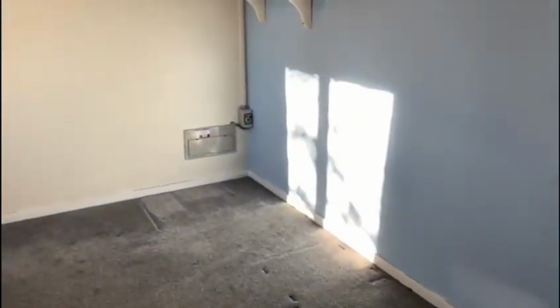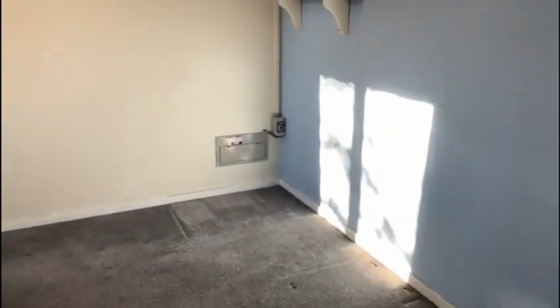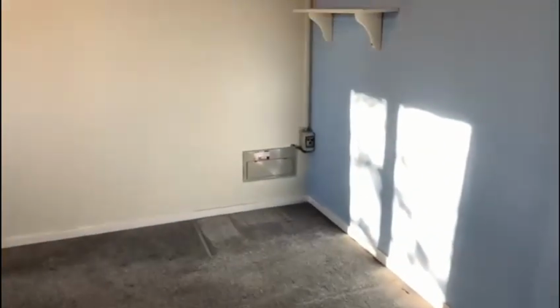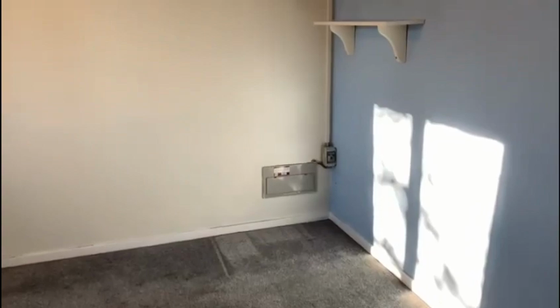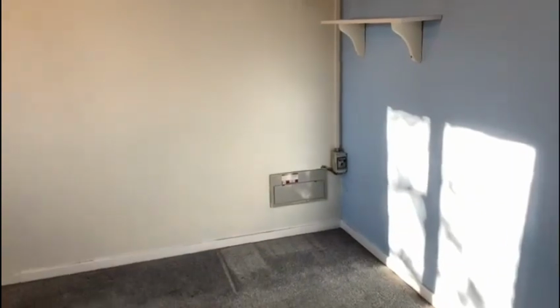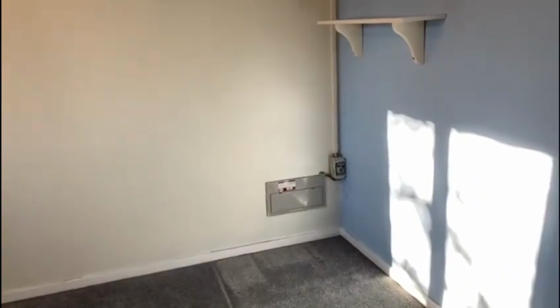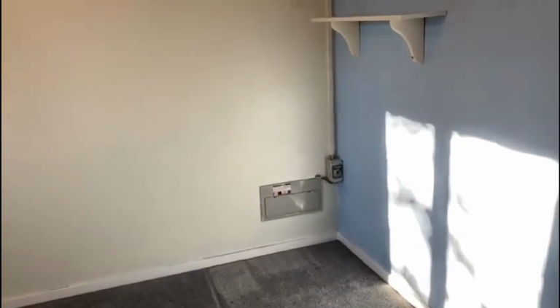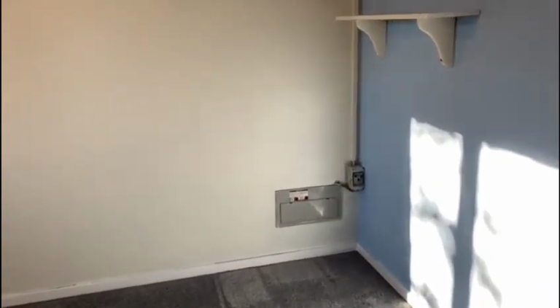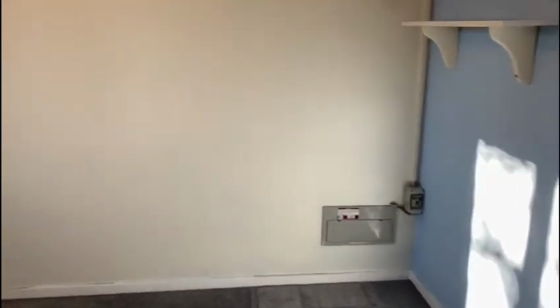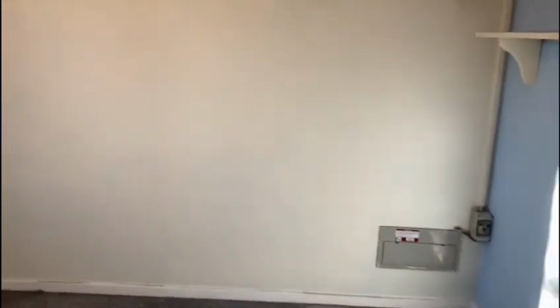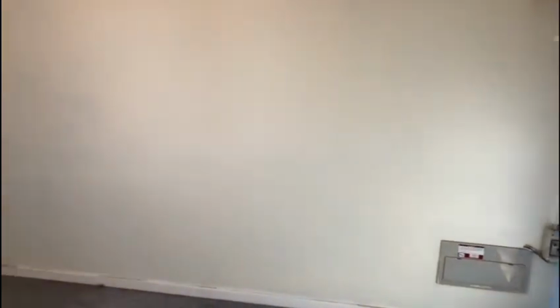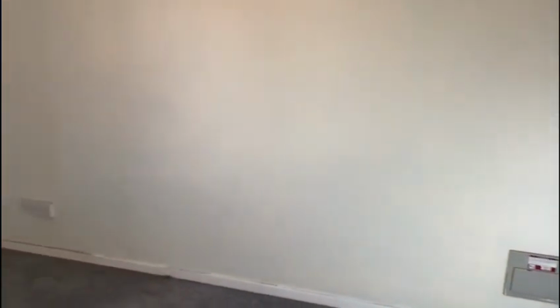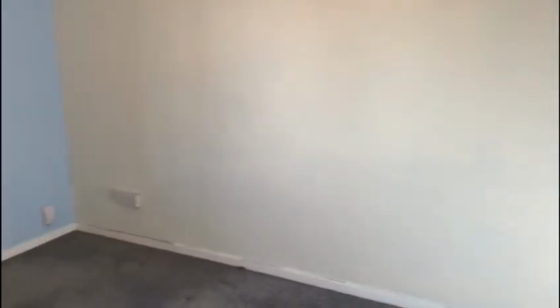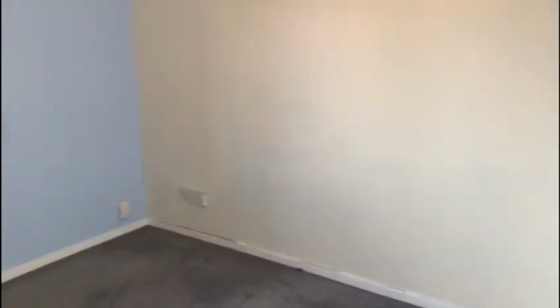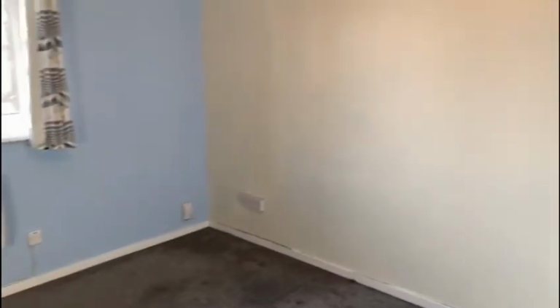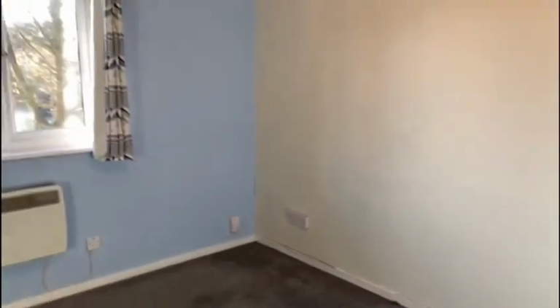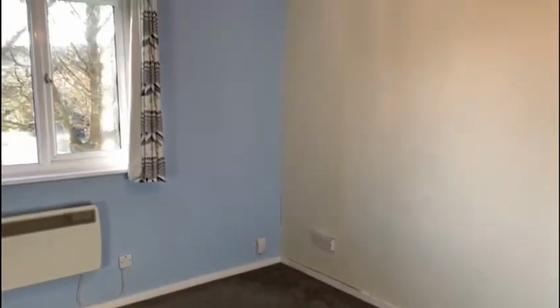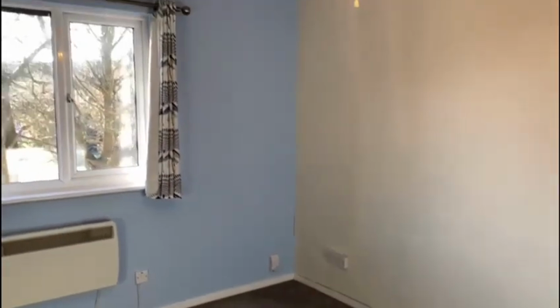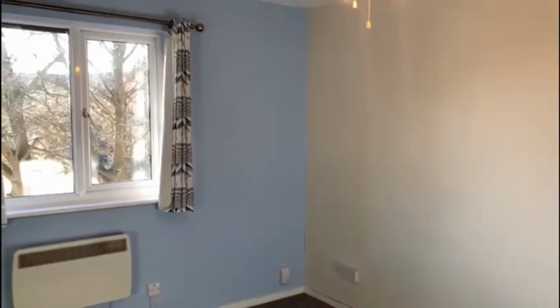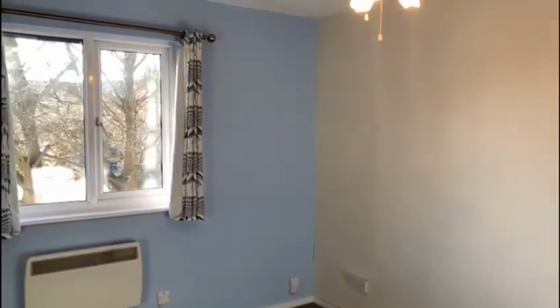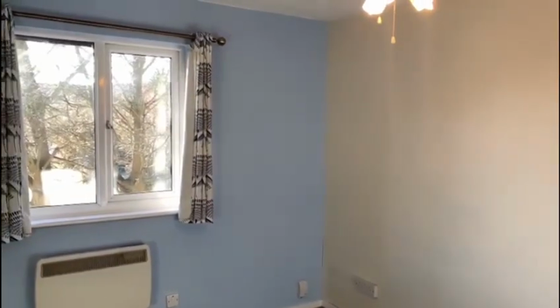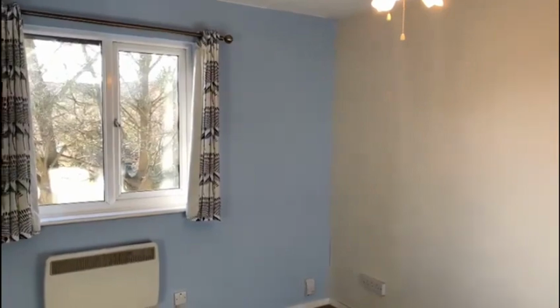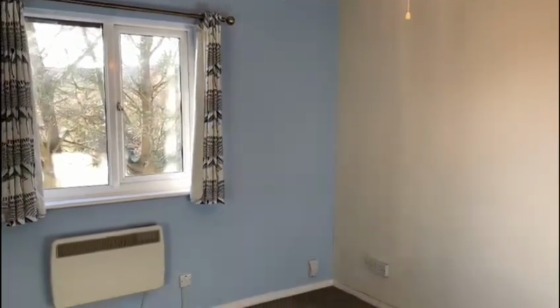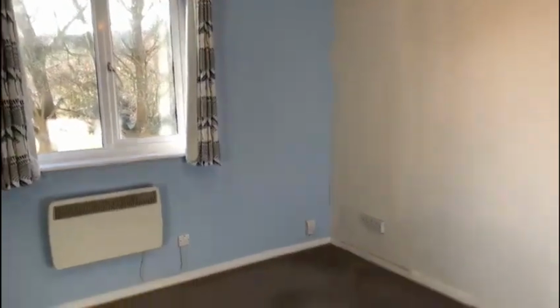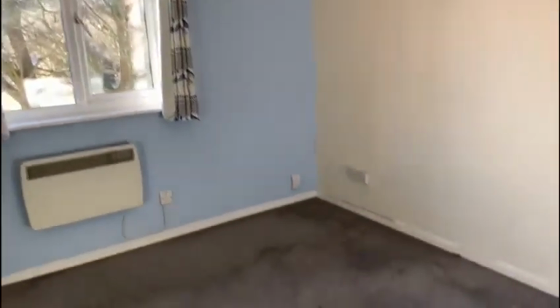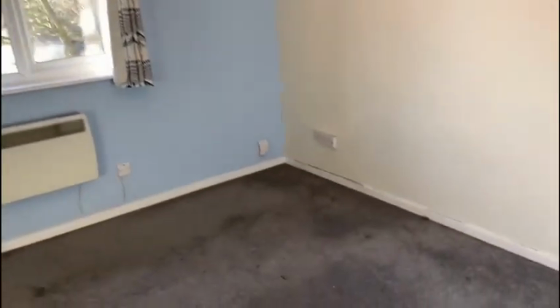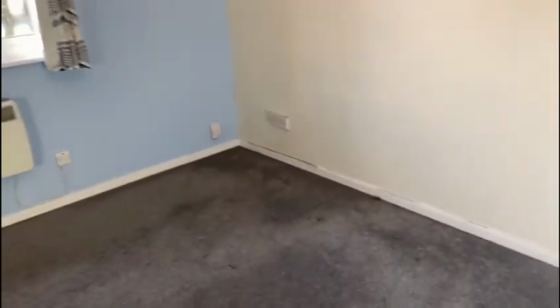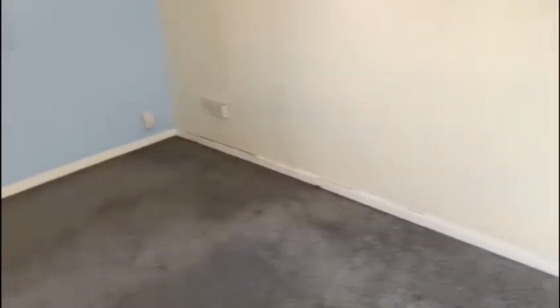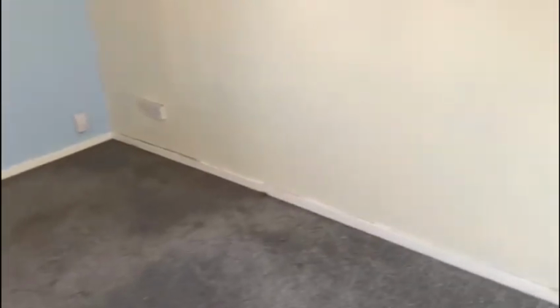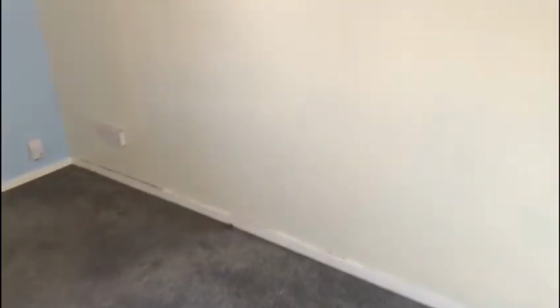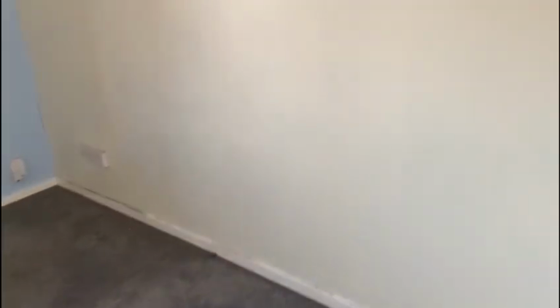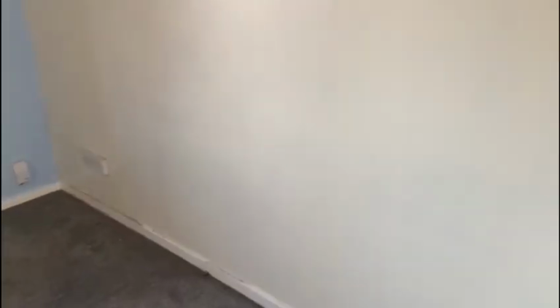The master bedroom itself is a great size and also has a window that looks out to the garden as well. You also have the extra benefit of parking at this property.